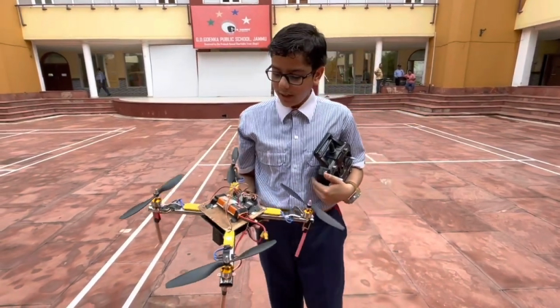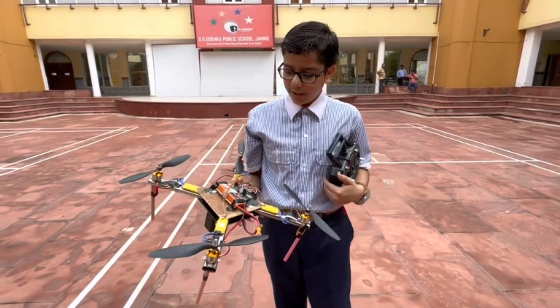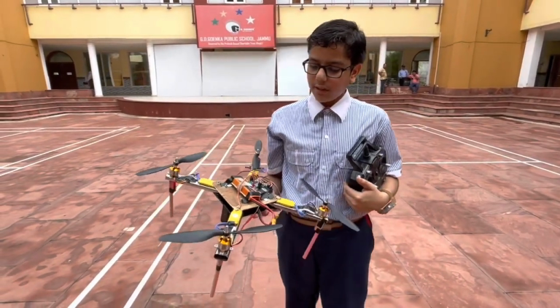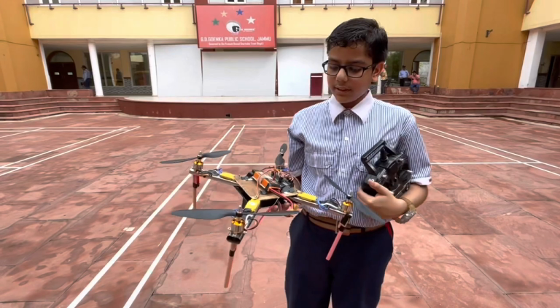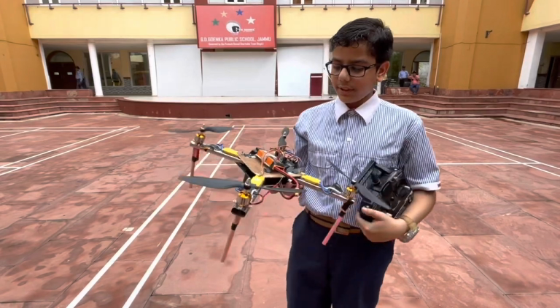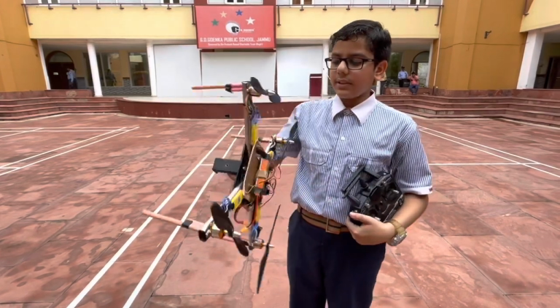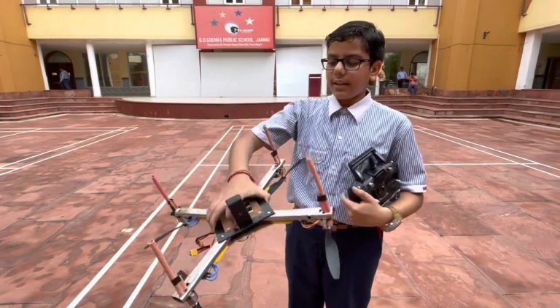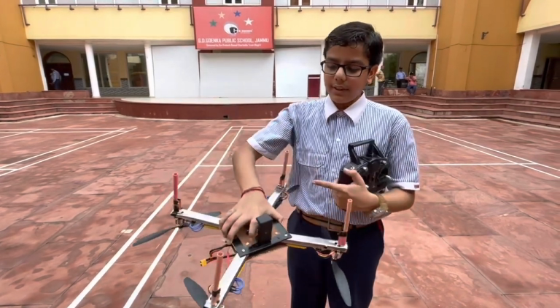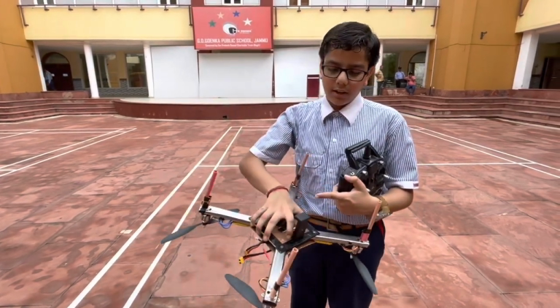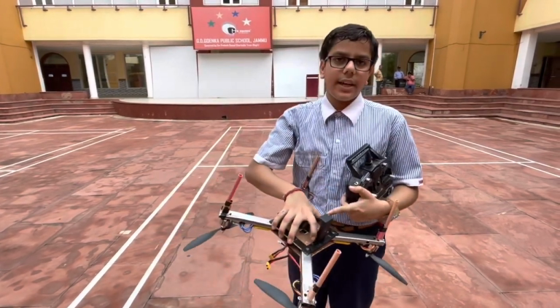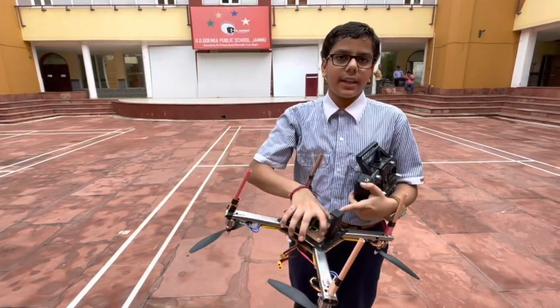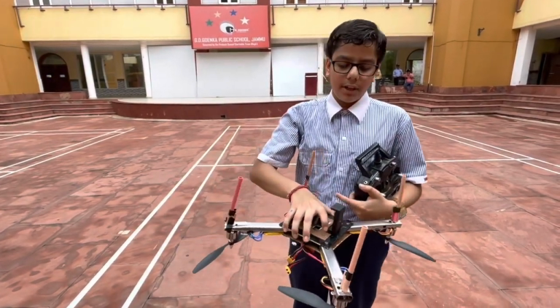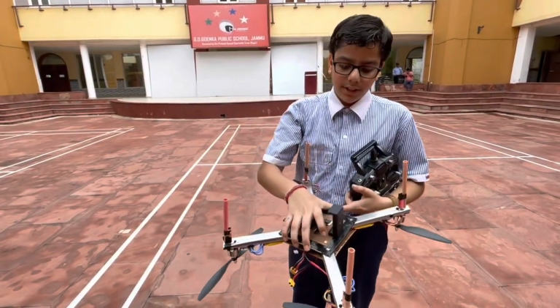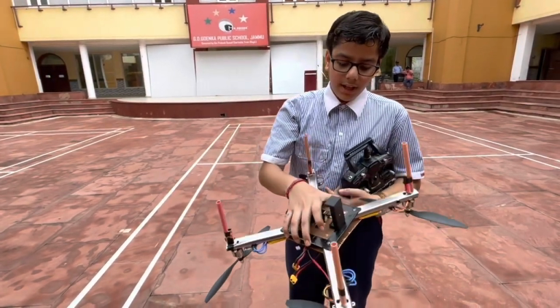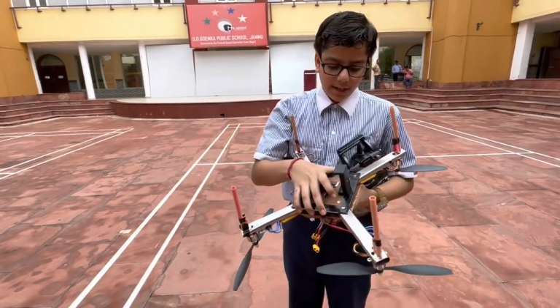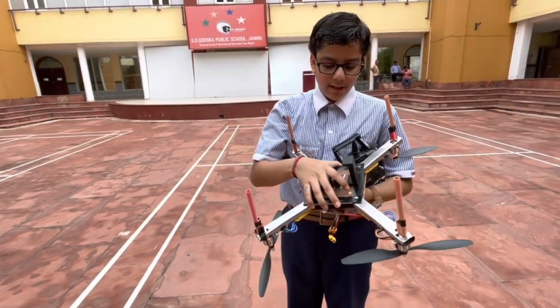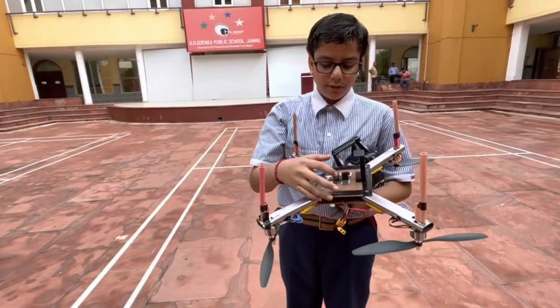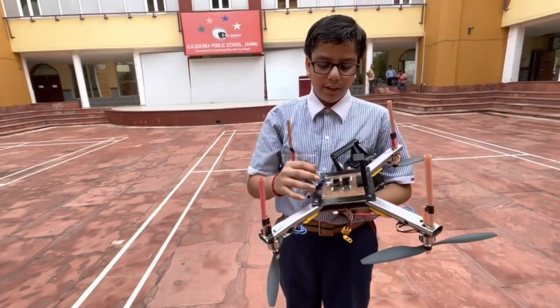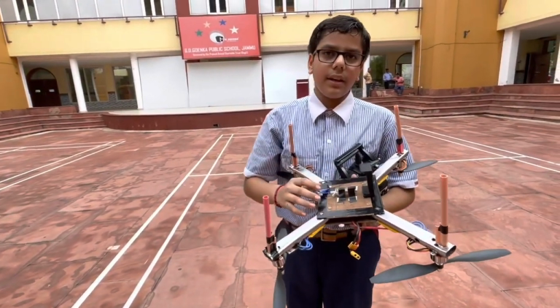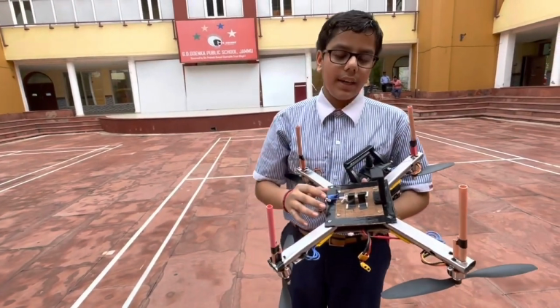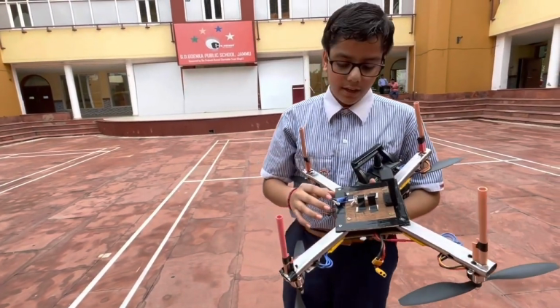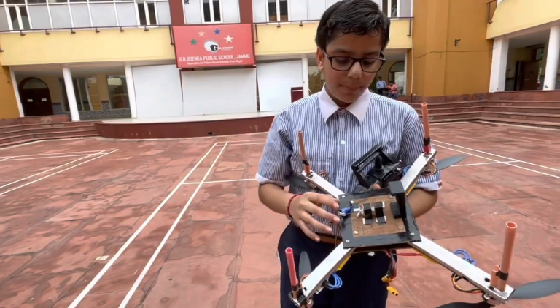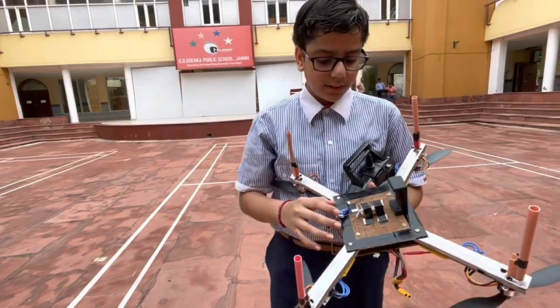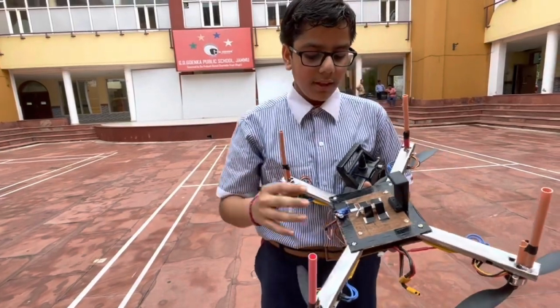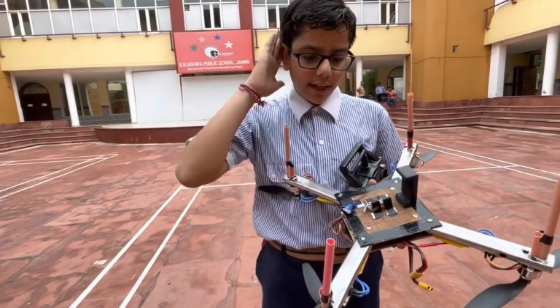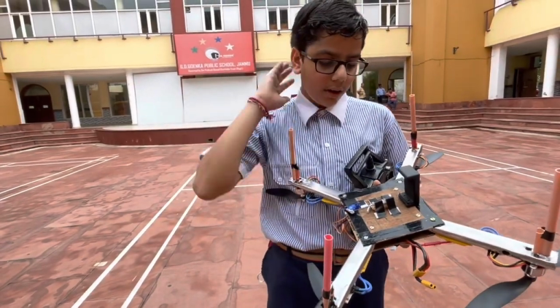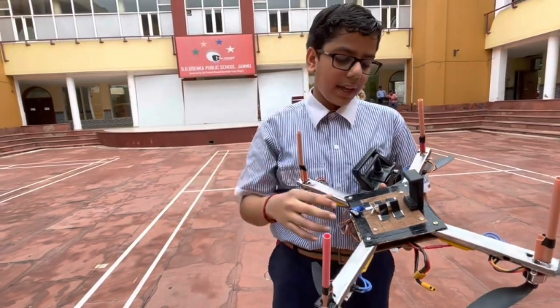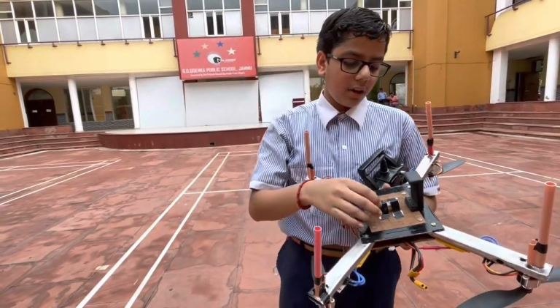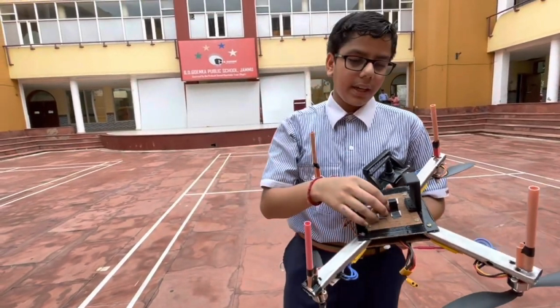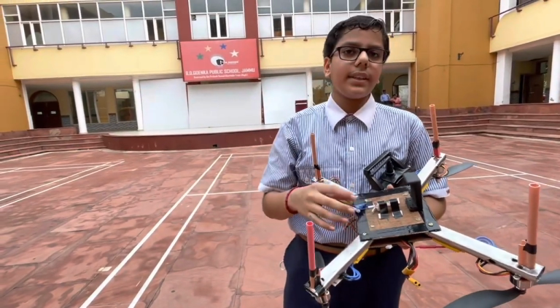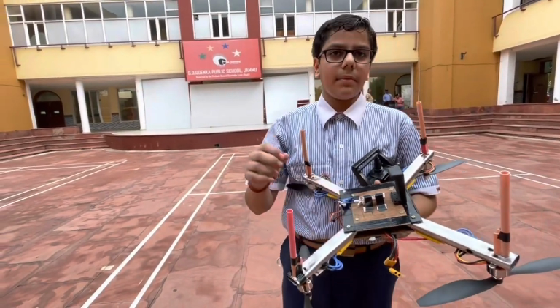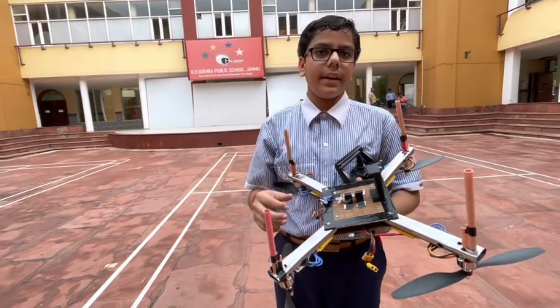Very good. It also has some features — we can attach a camera to it. And I have also made an in-air dropping system that can drop things in mid-air.